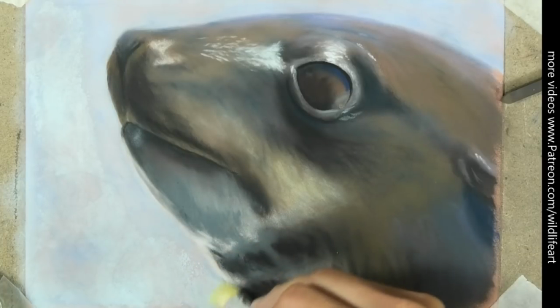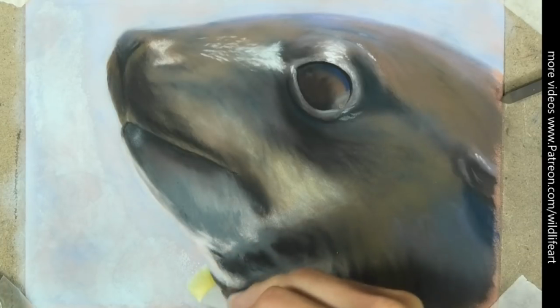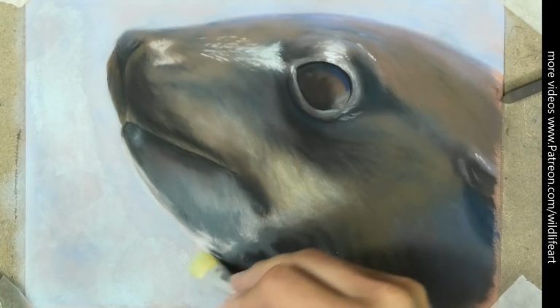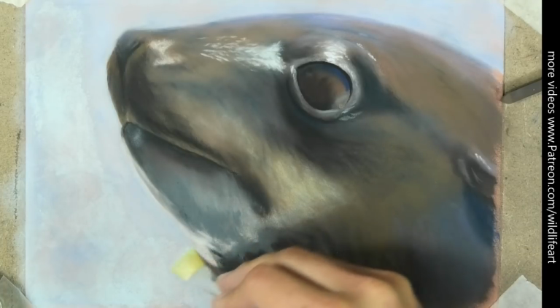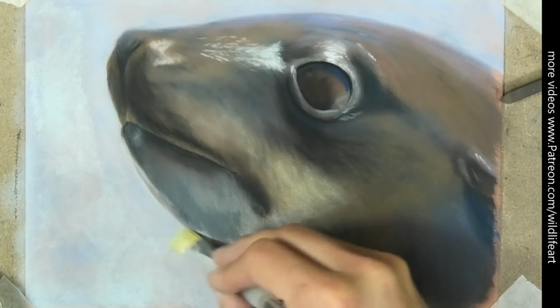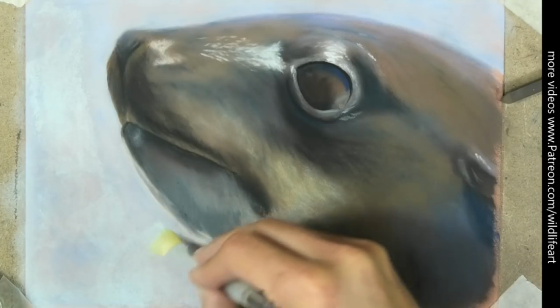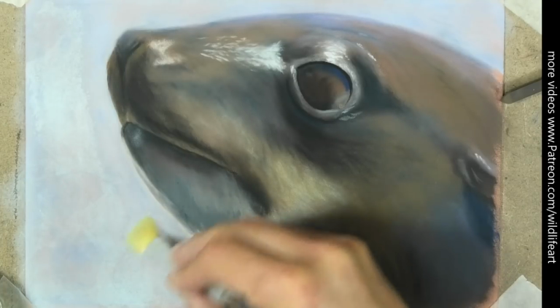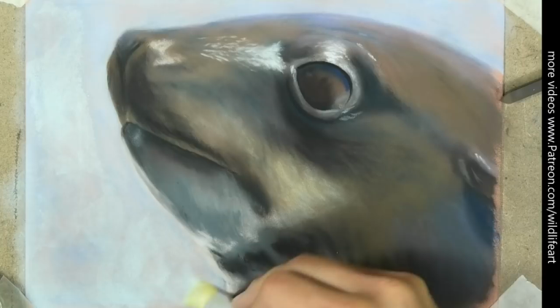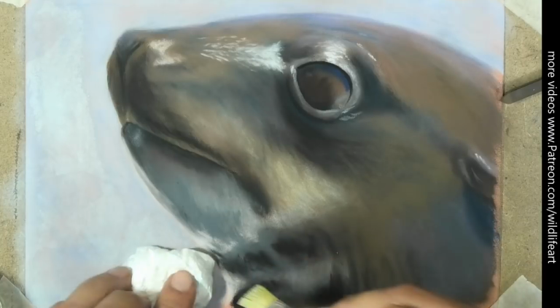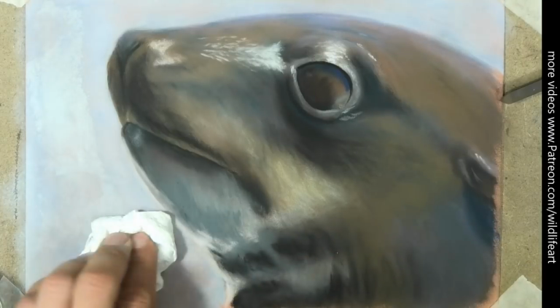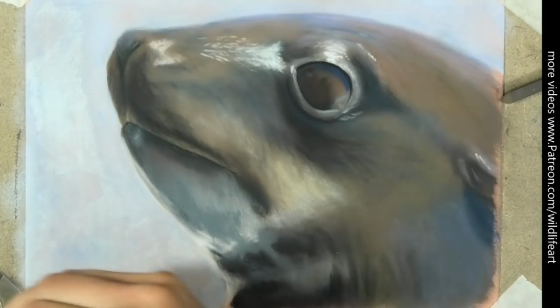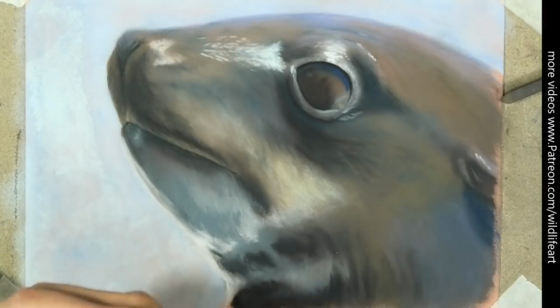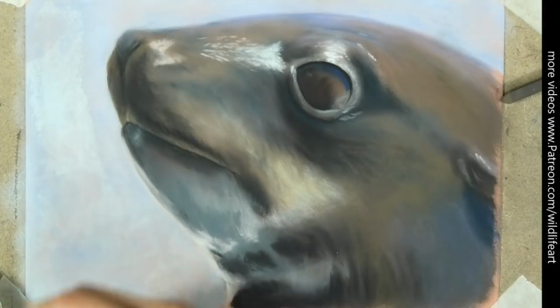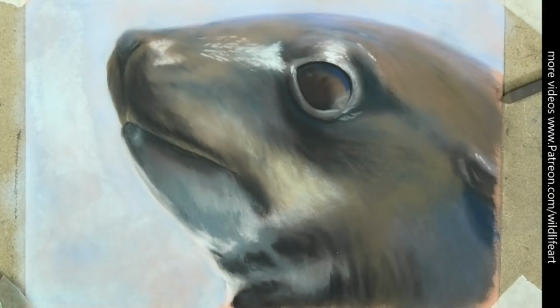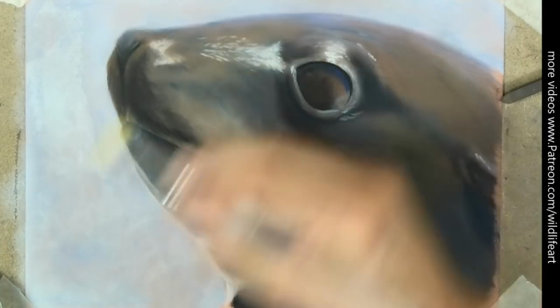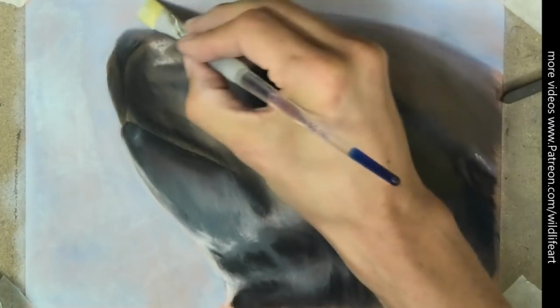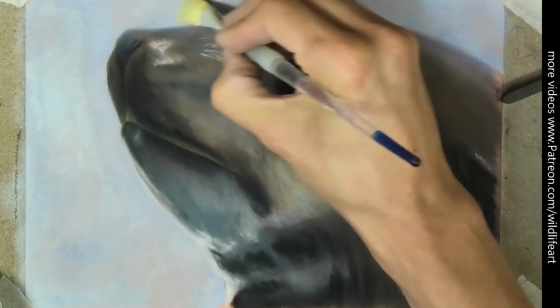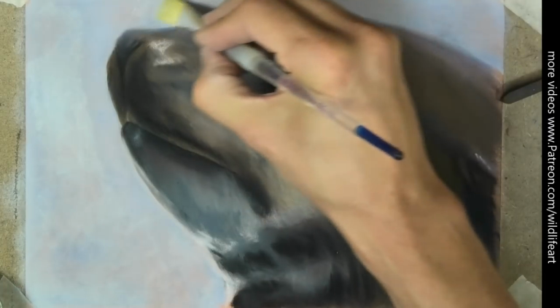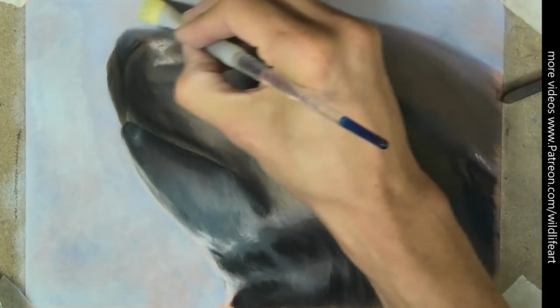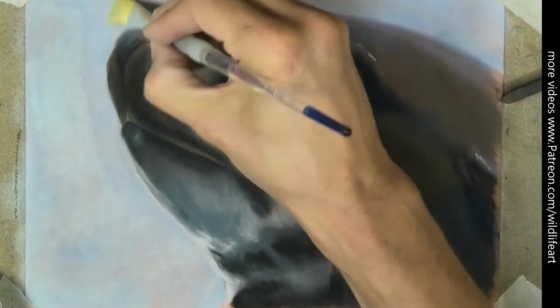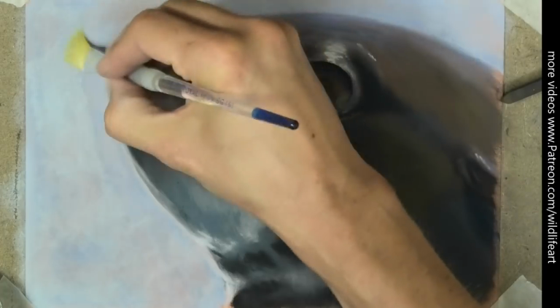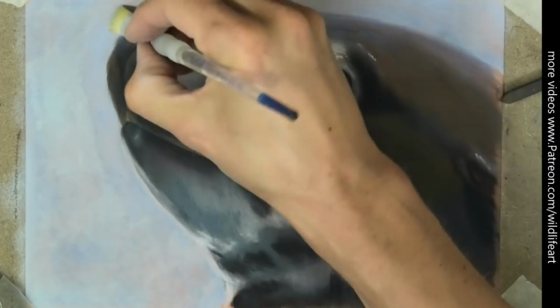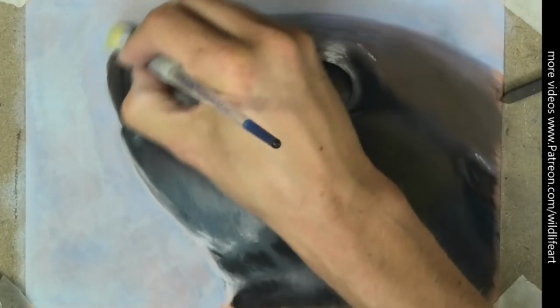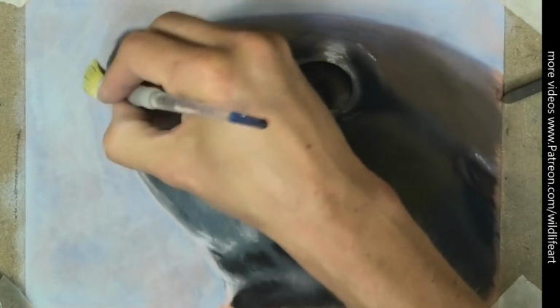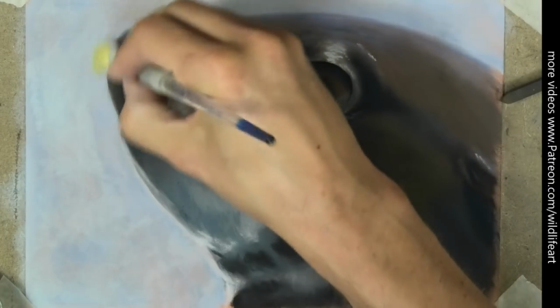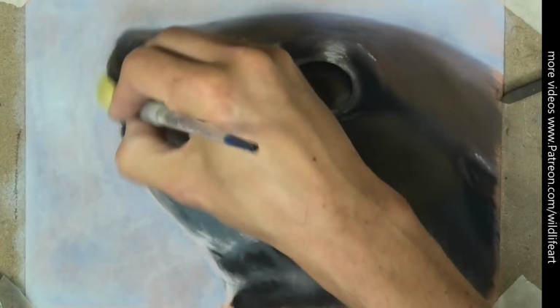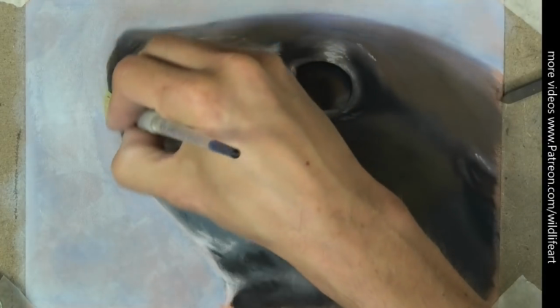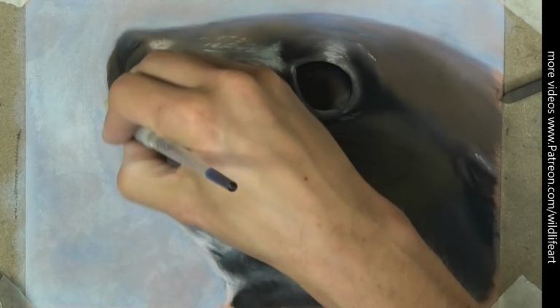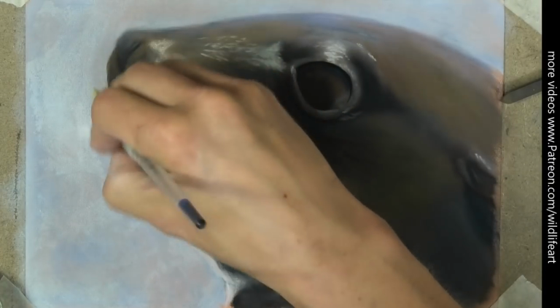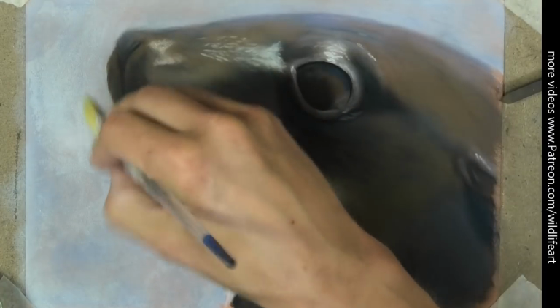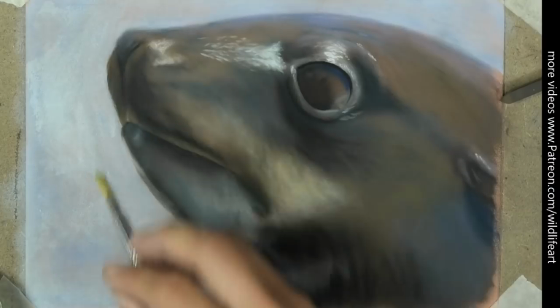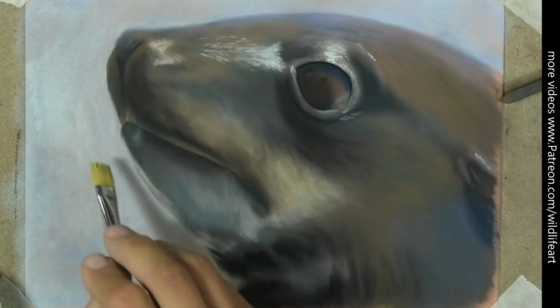Now if you used a solvent for this, it would seep right in to the seal area and really spread into the pastel matte — whereas the water doesn't. So use water, not solvent.